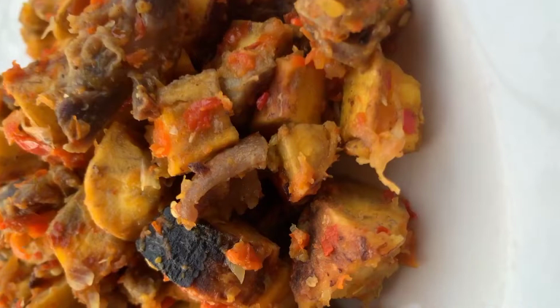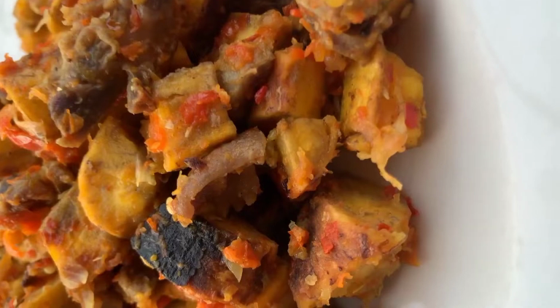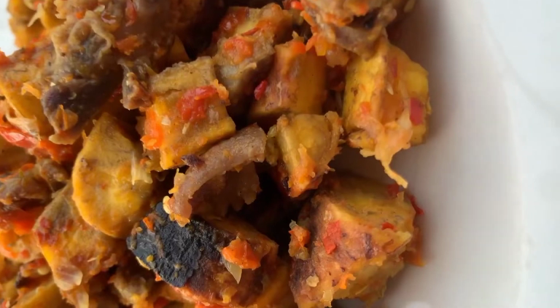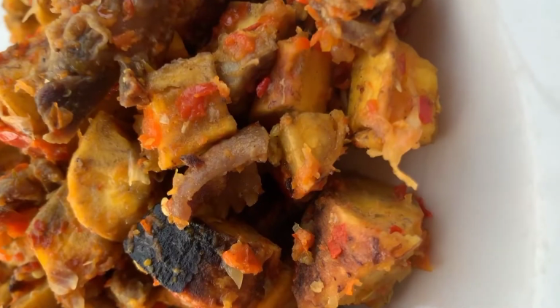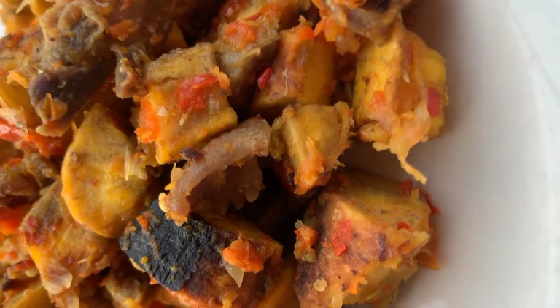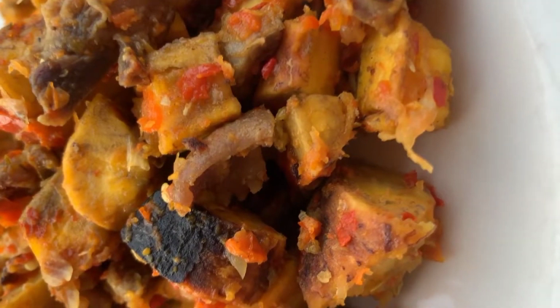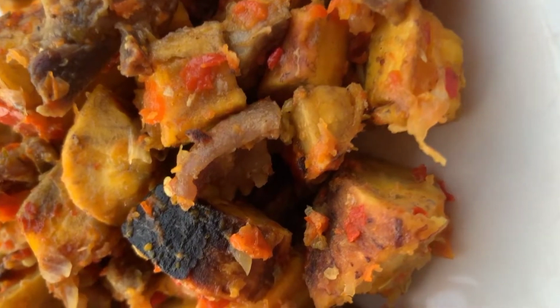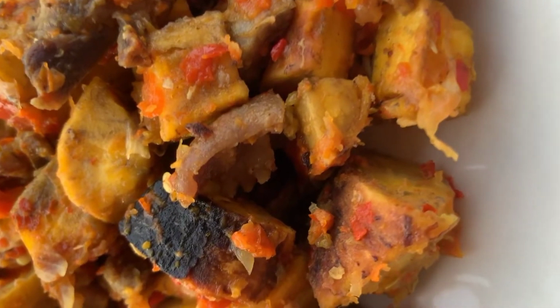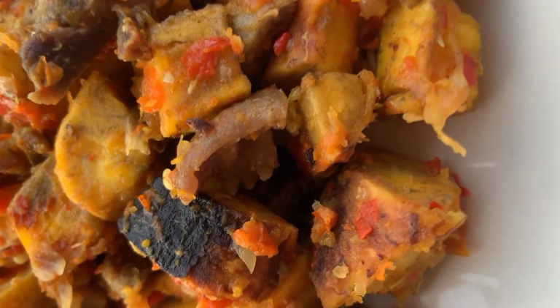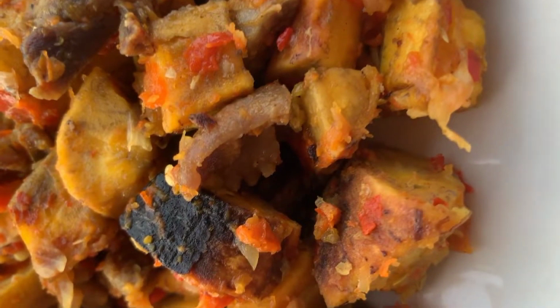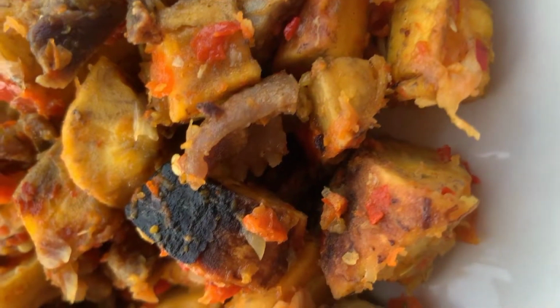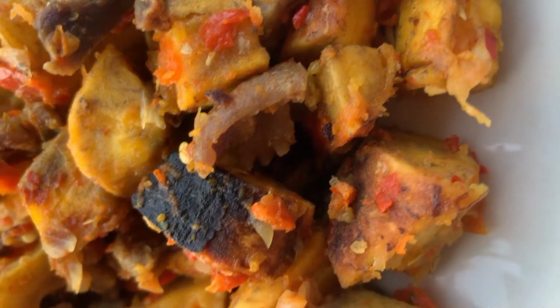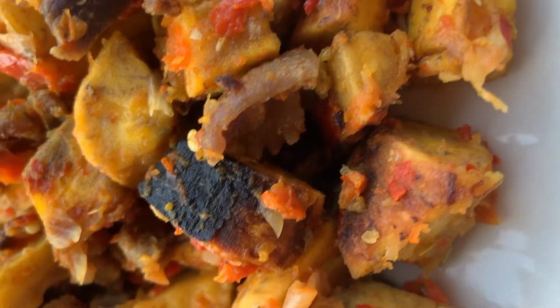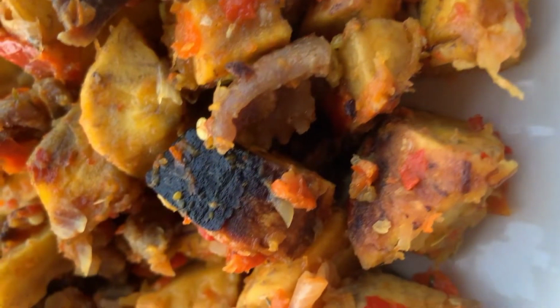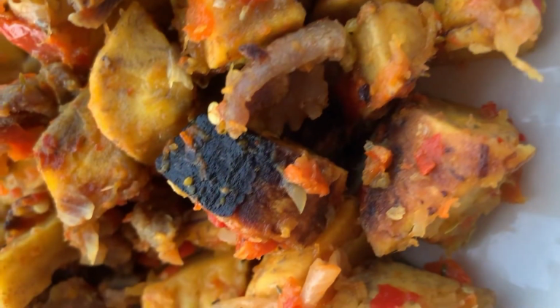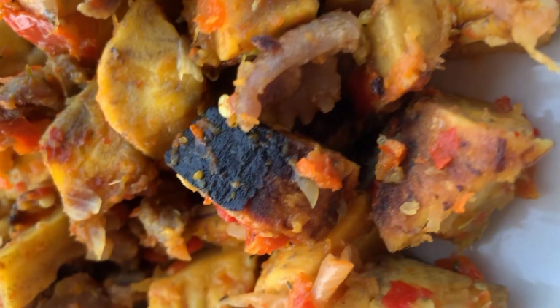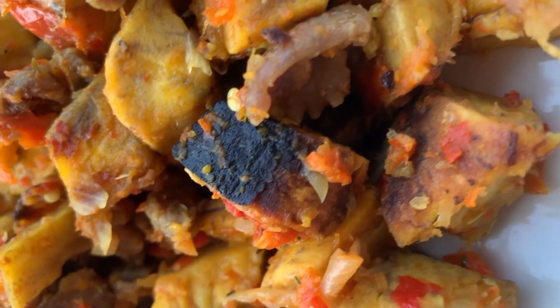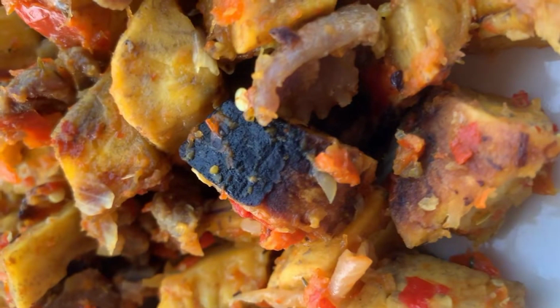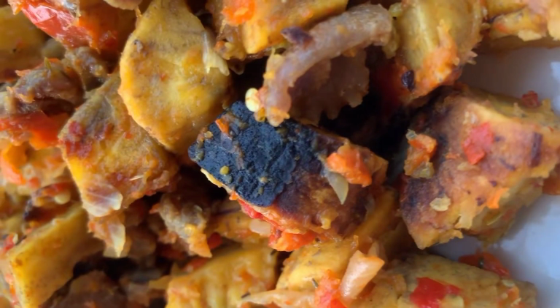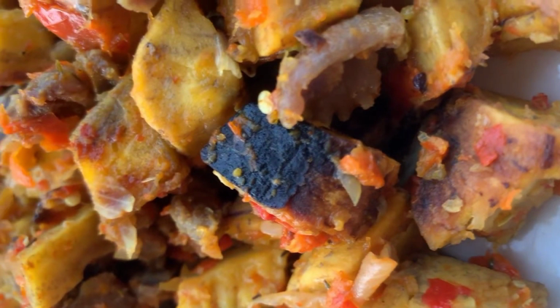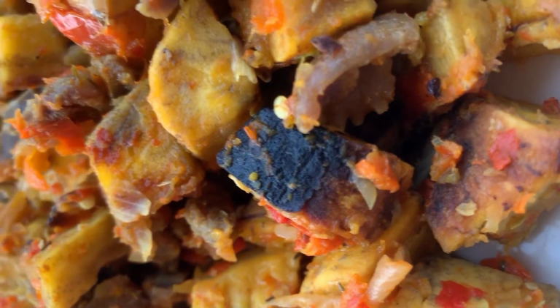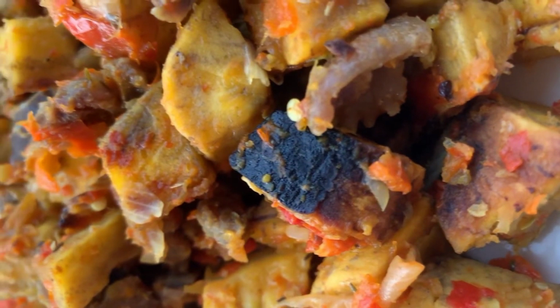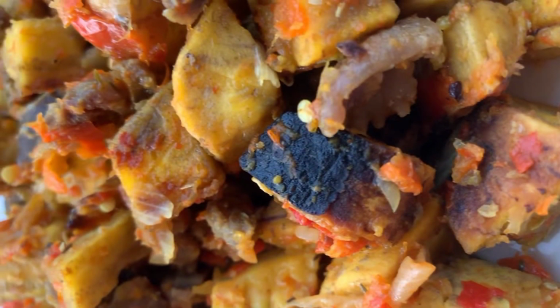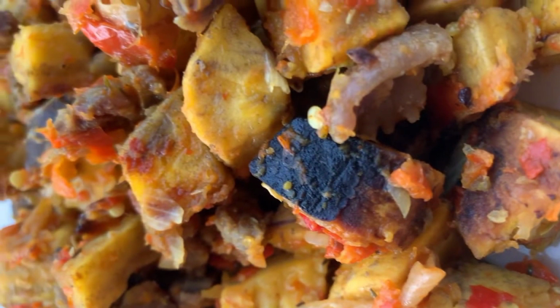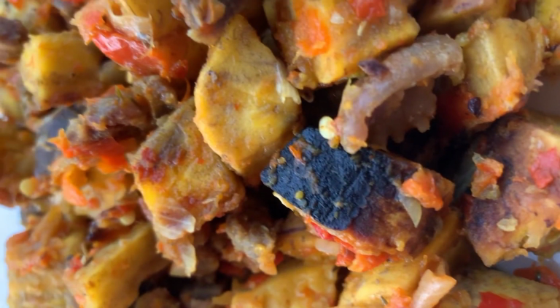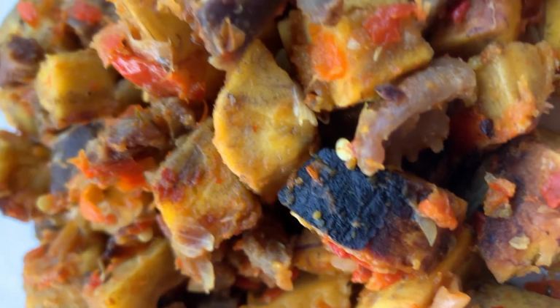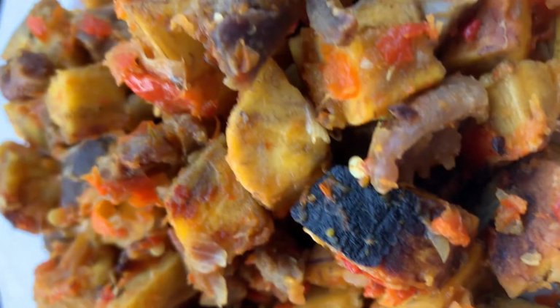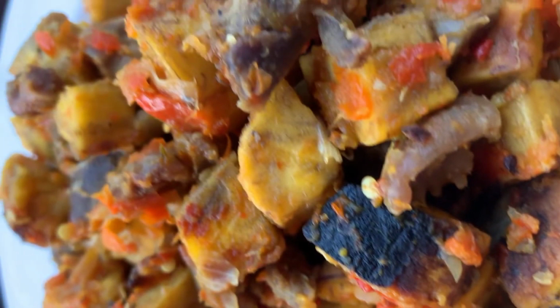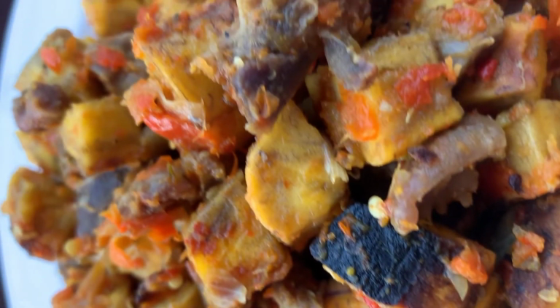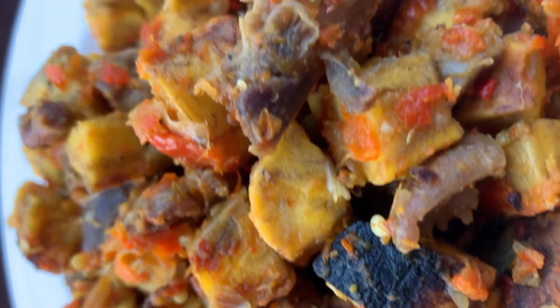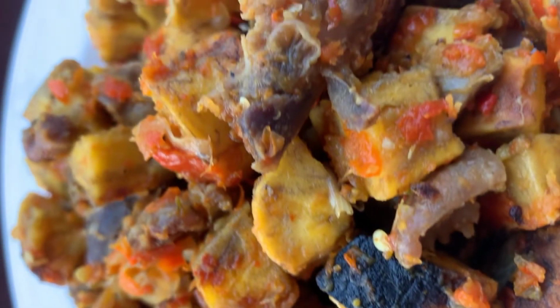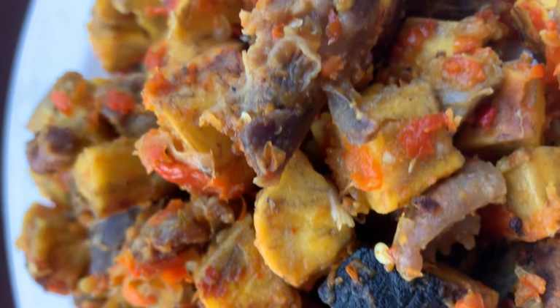Hi guys, welcome back to my channel. Today I'm going to be showing you how I made this low-calorie feed-farm edition of Gizdodo.